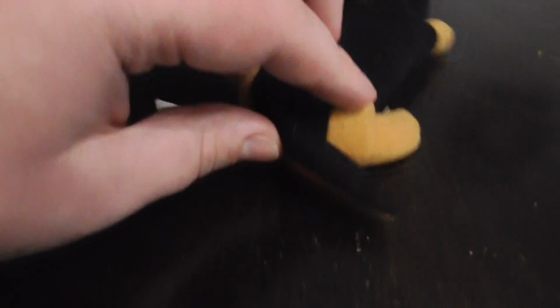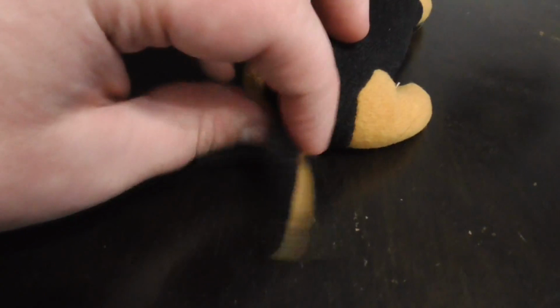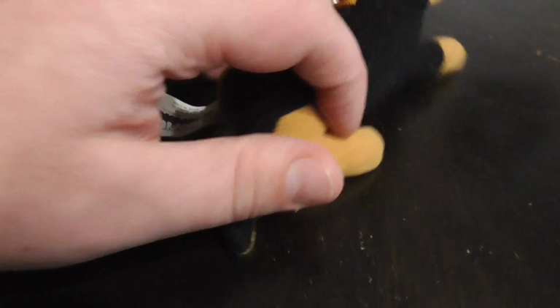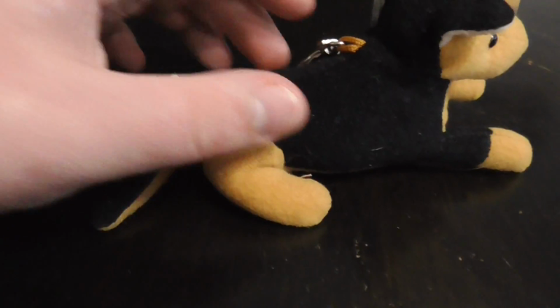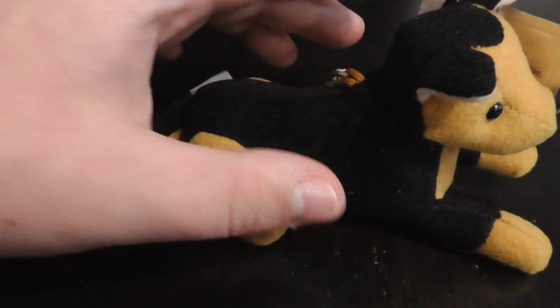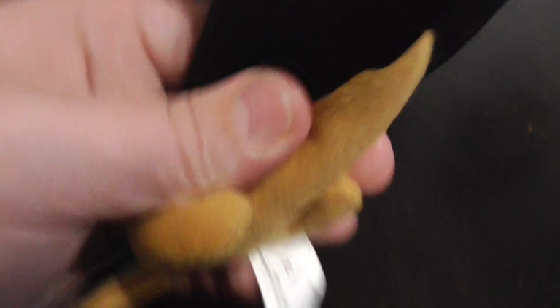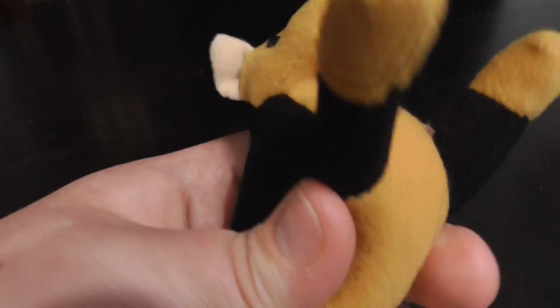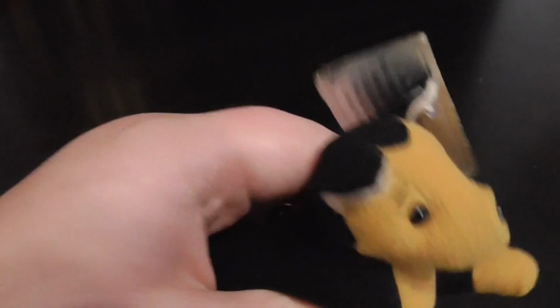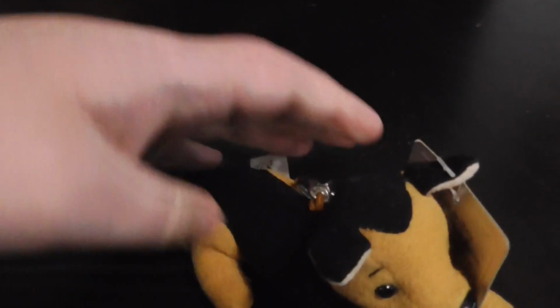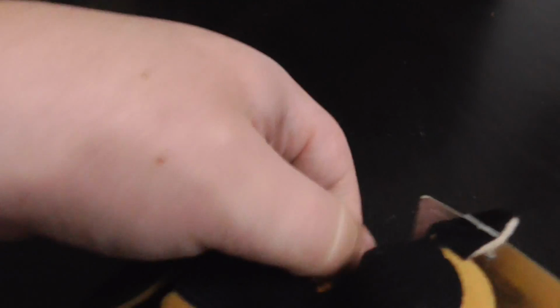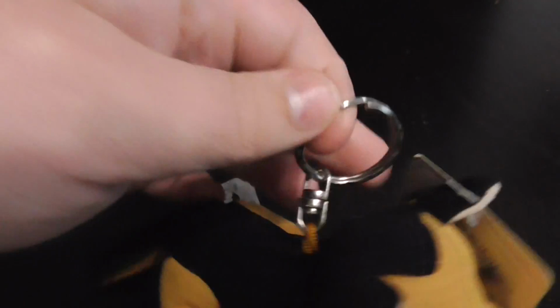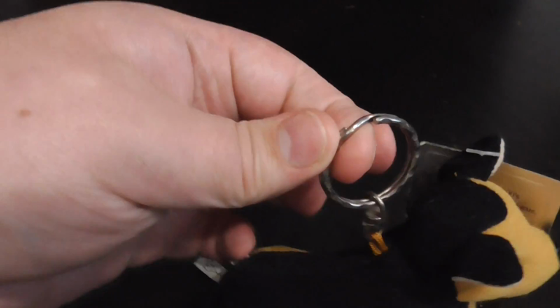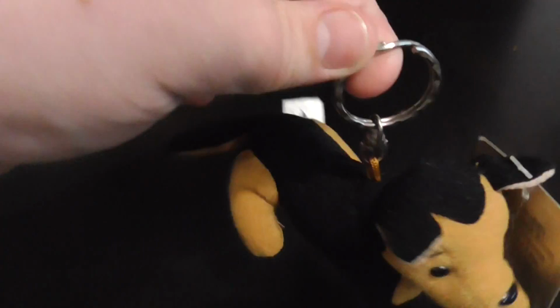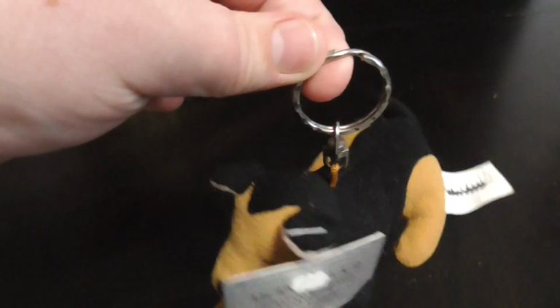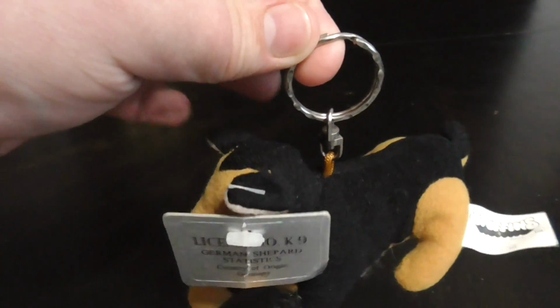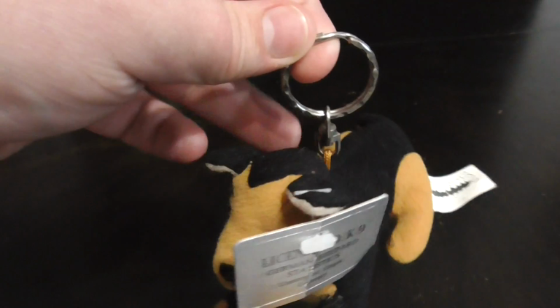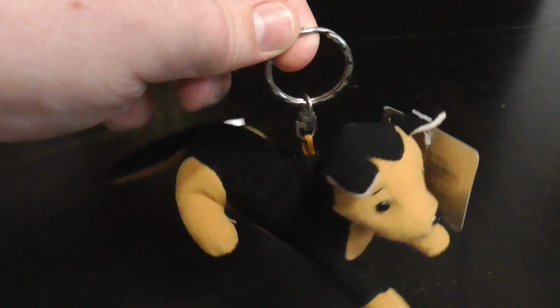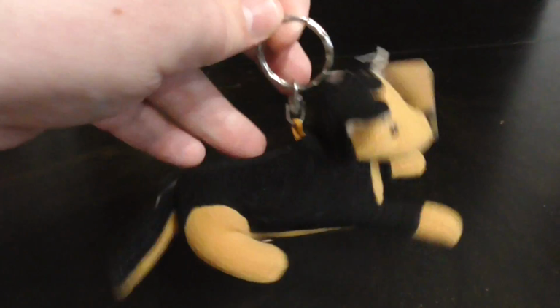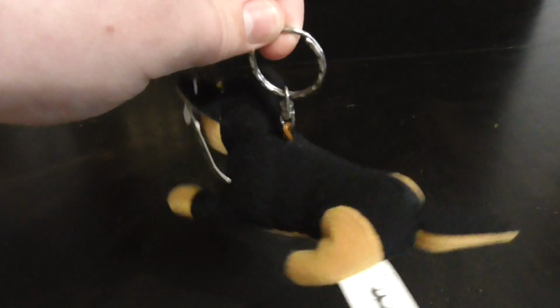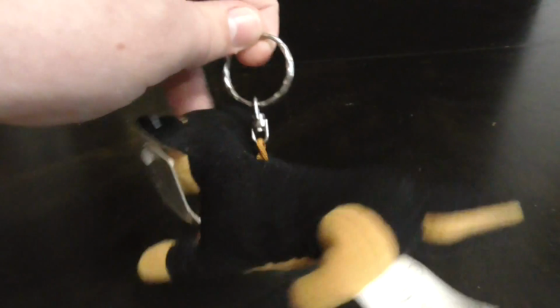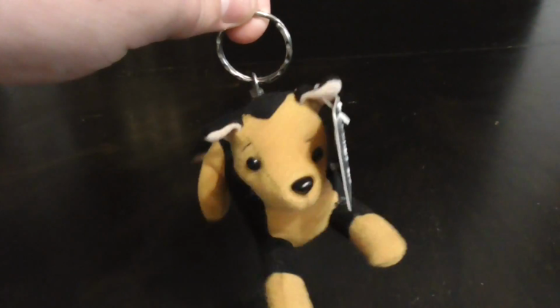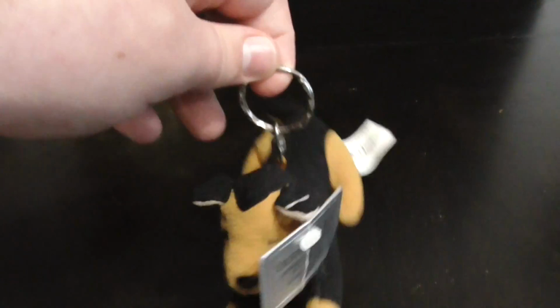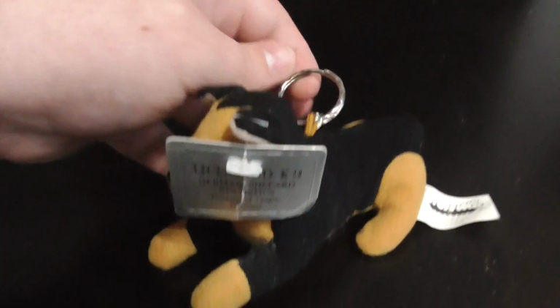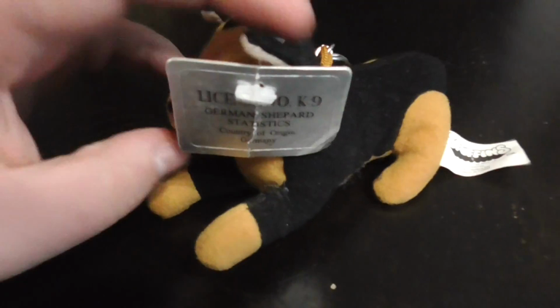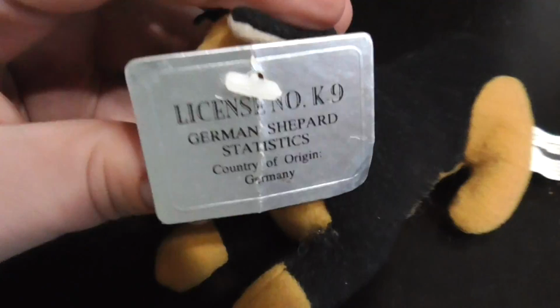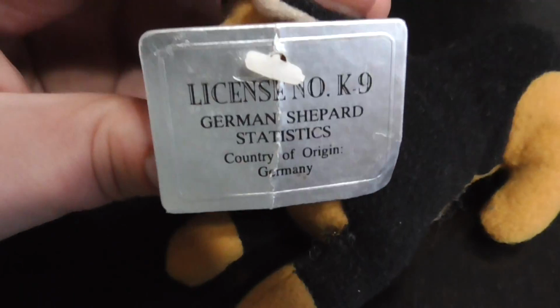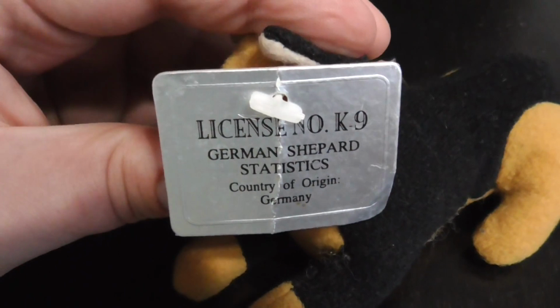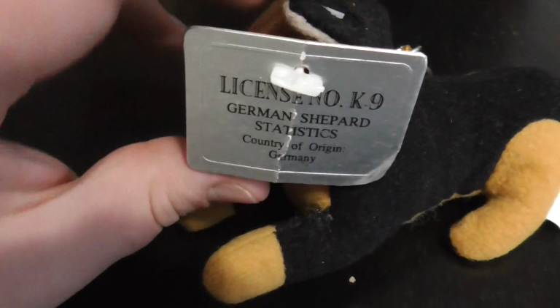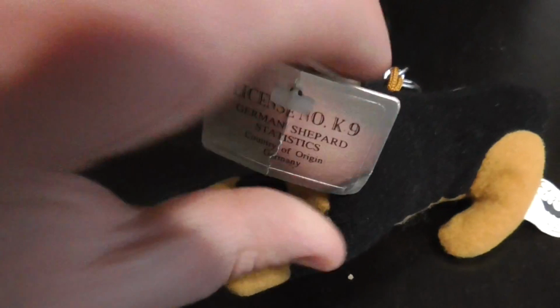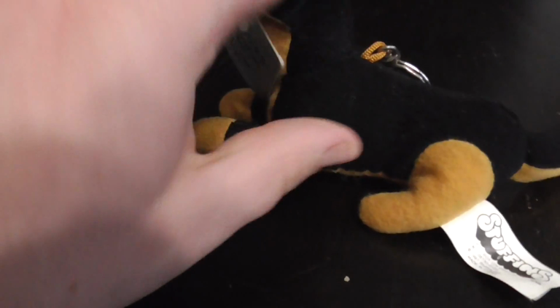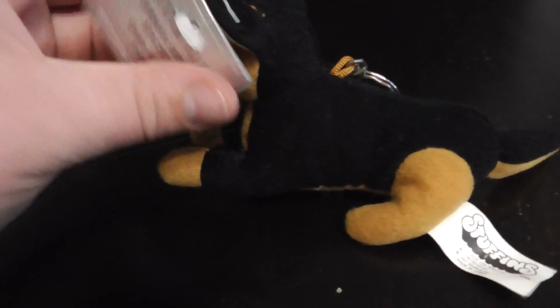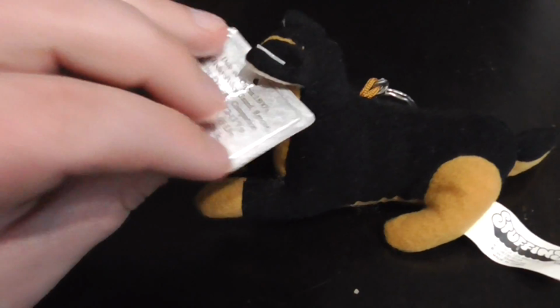Here's the tail. Pretty cool. It's beanie. It even has this on it — a little keychain thing. Look at them spinning around. Here's its tag. Pretty cool.